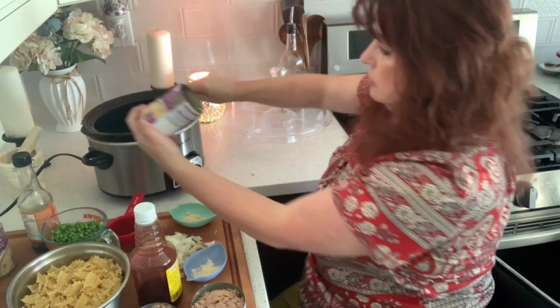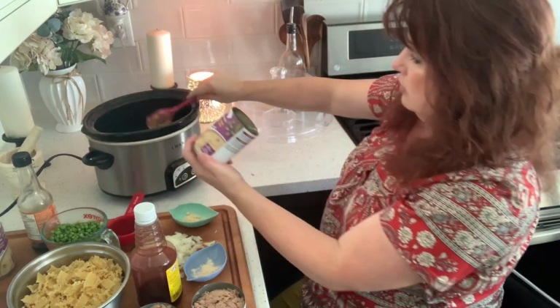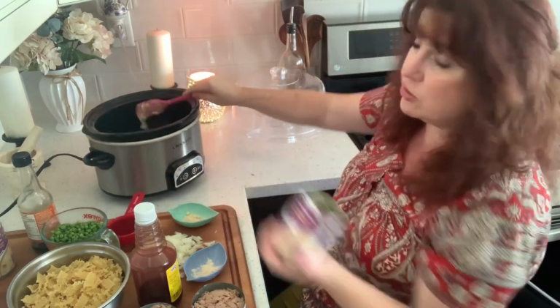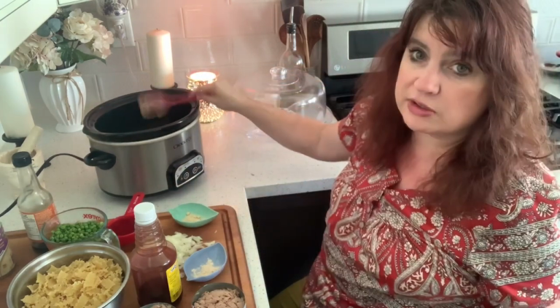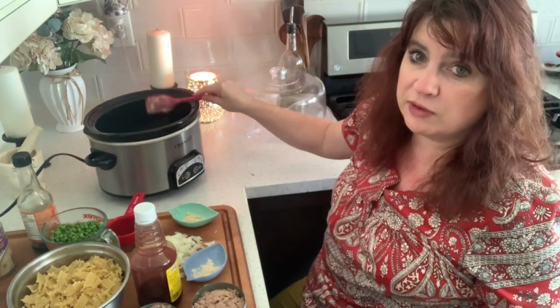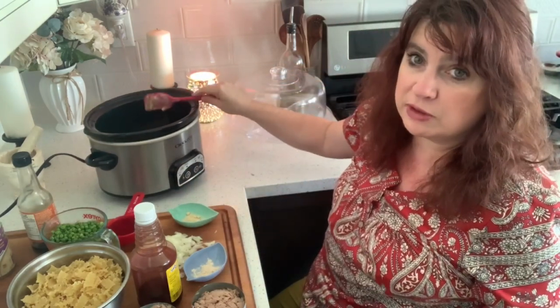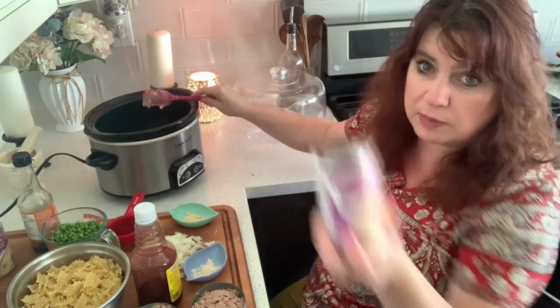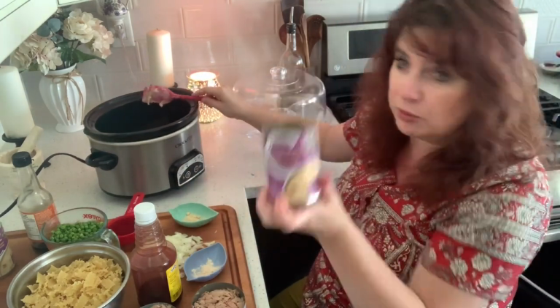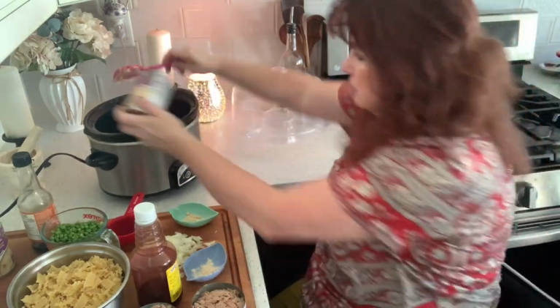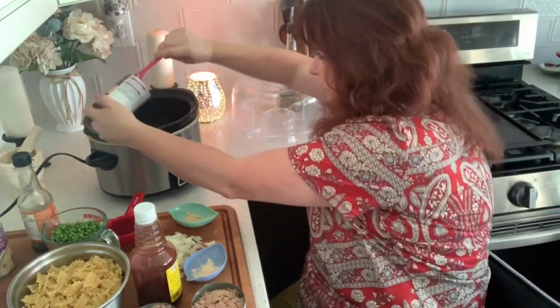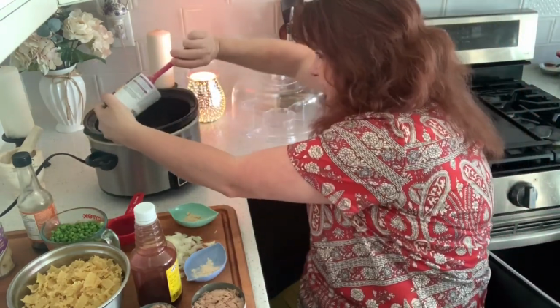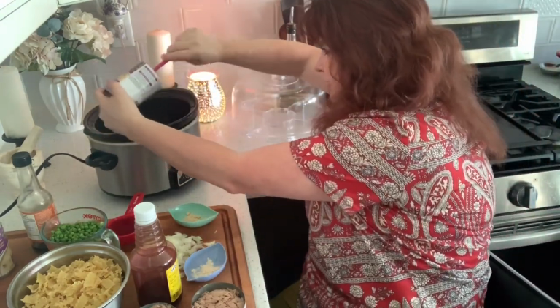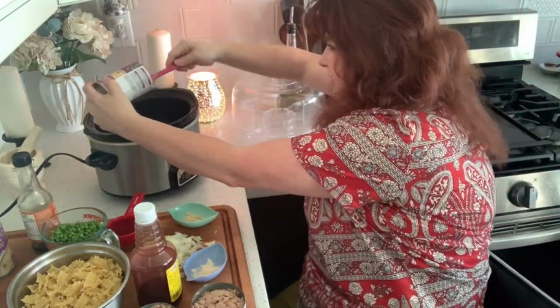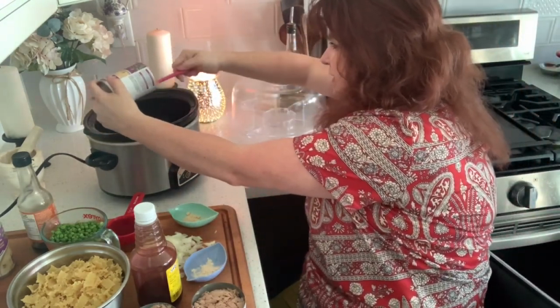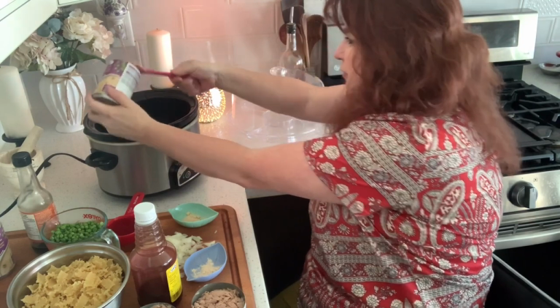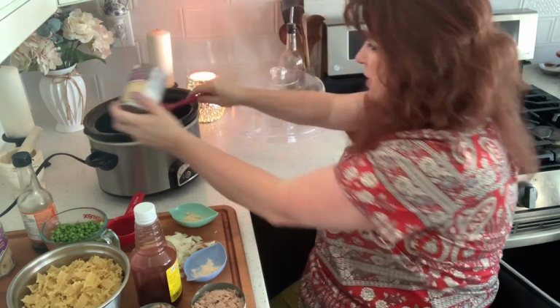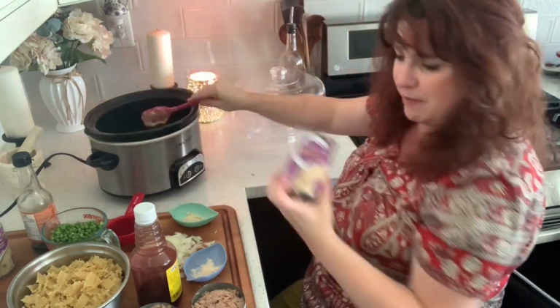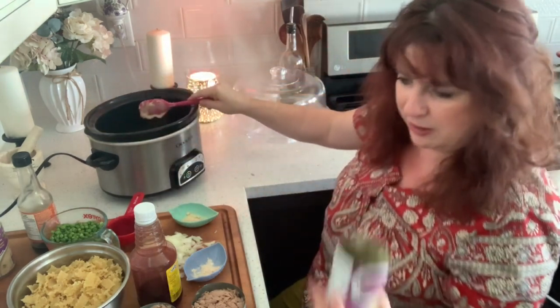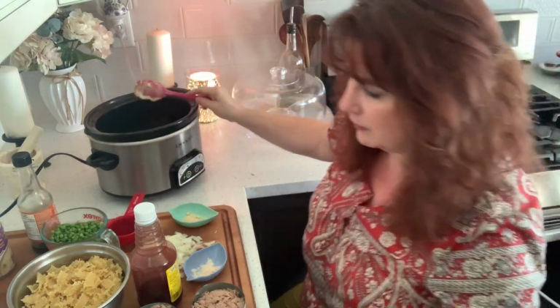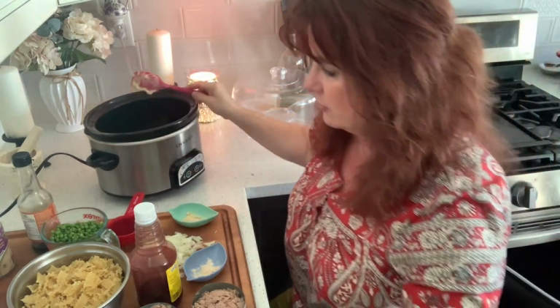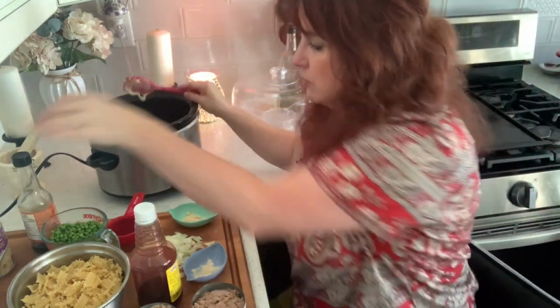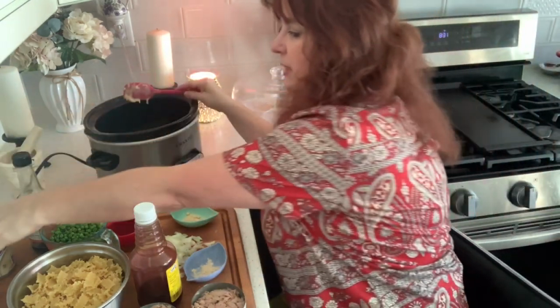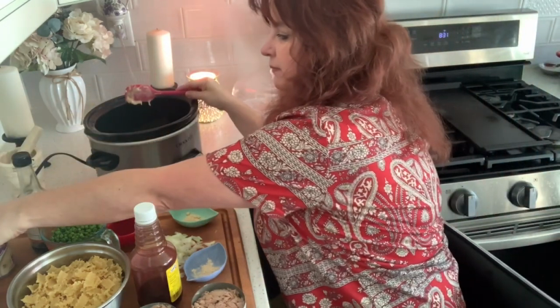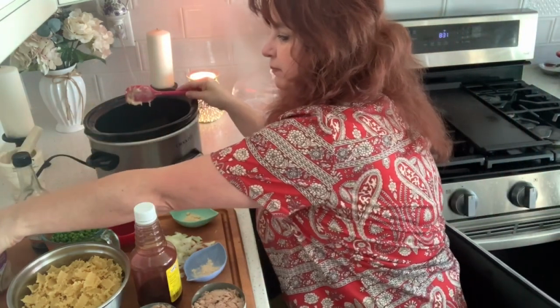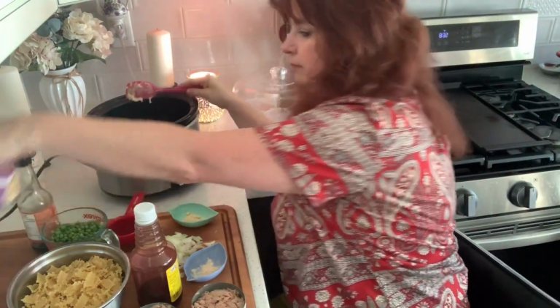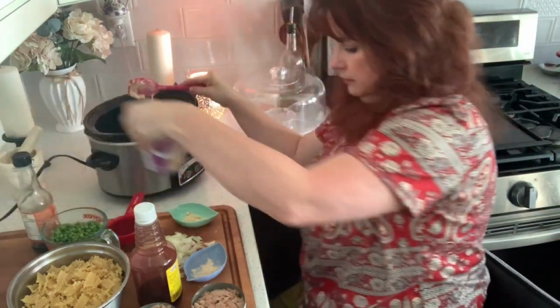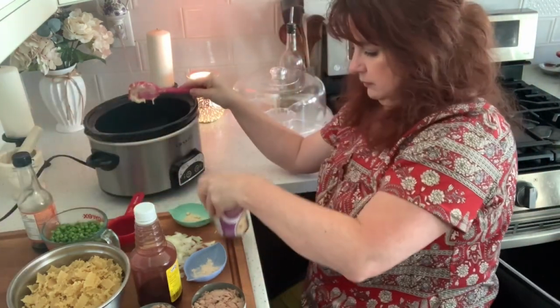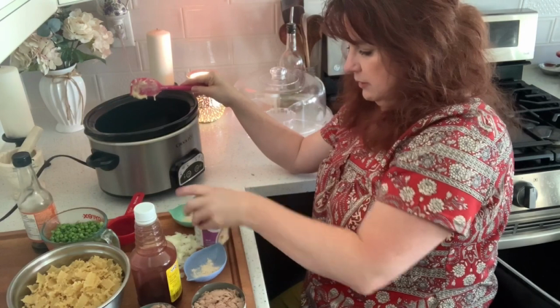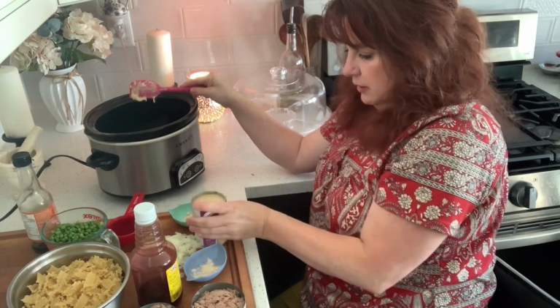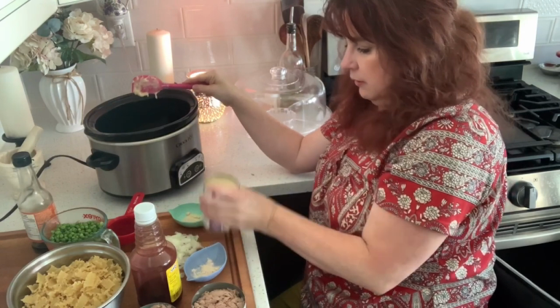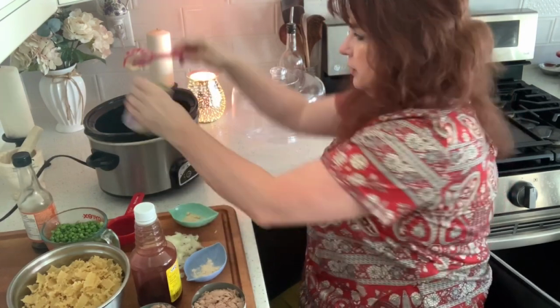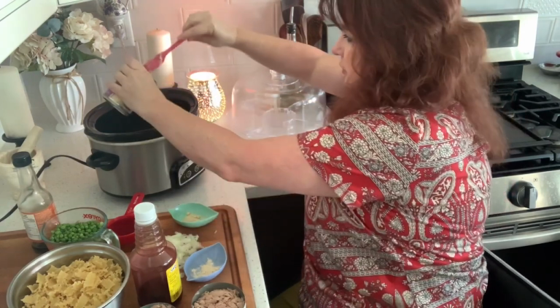Yesterday you saw my video — I went to the store and picked up two cans. Thank you for watching that, by the way. So that's one can, two.